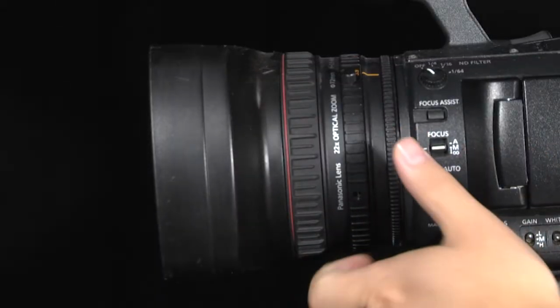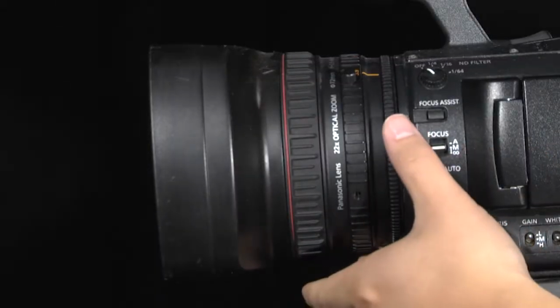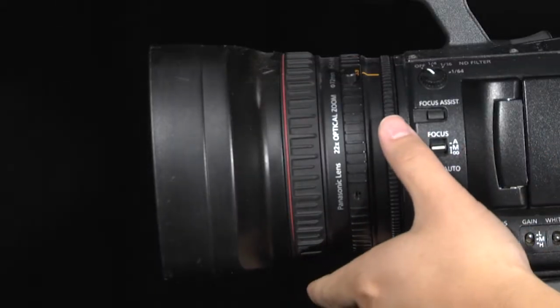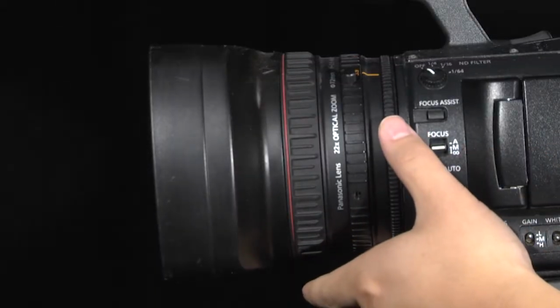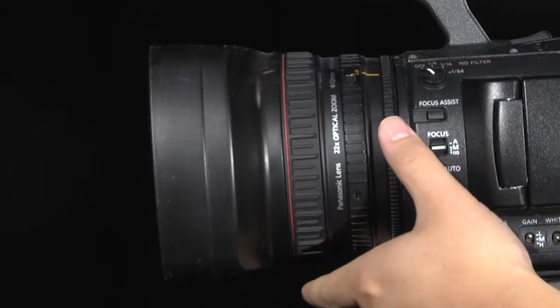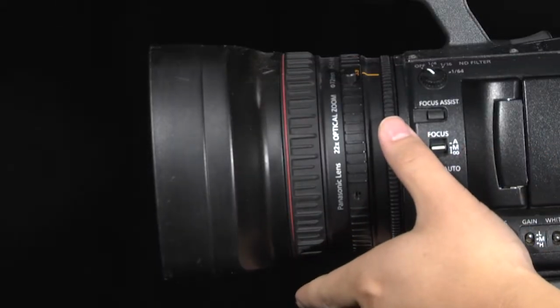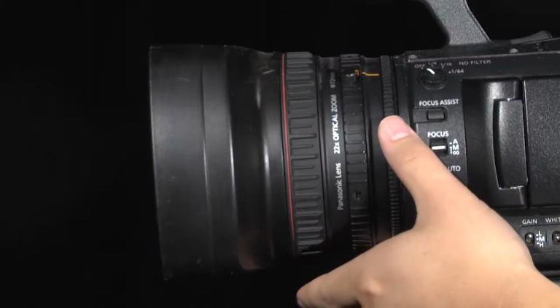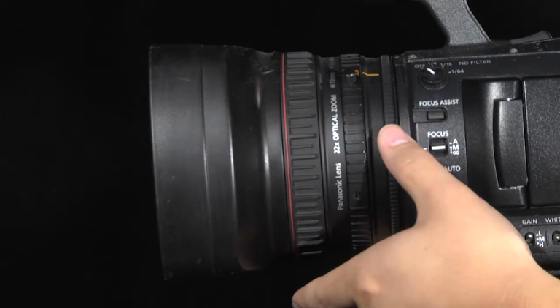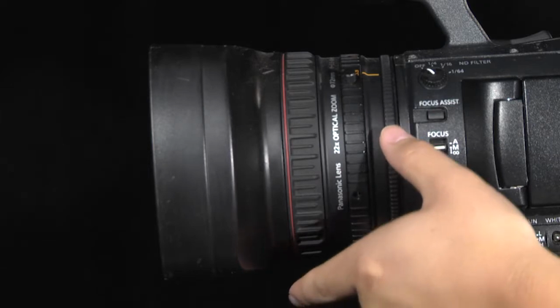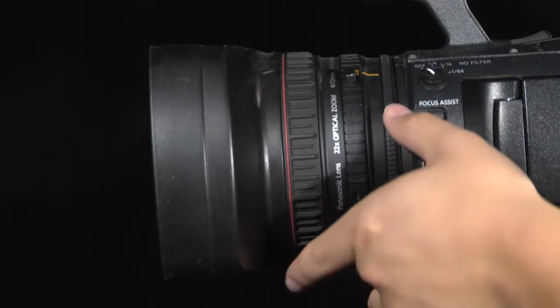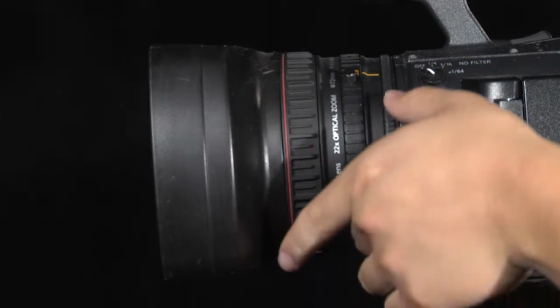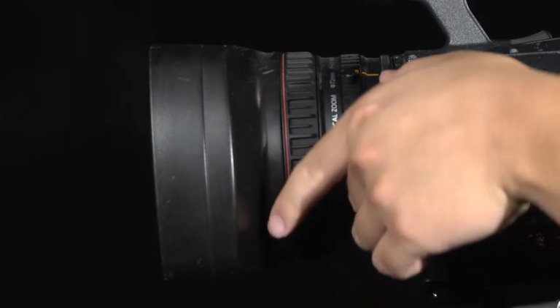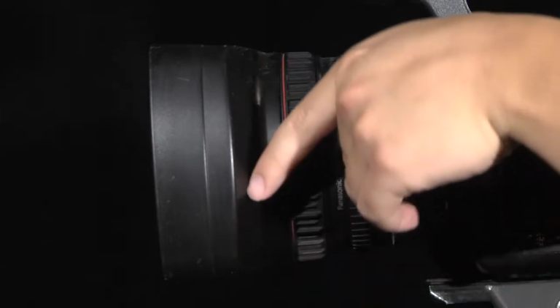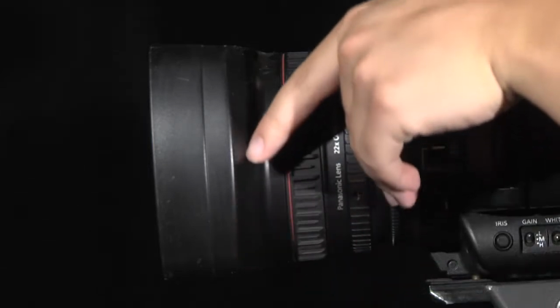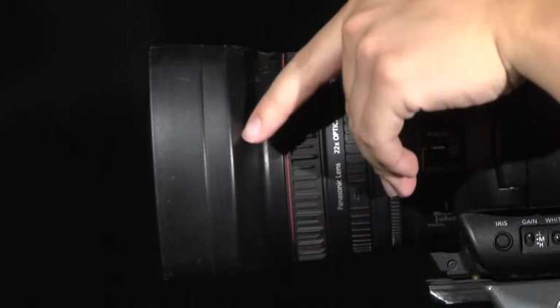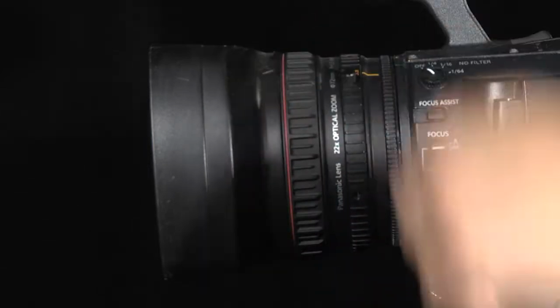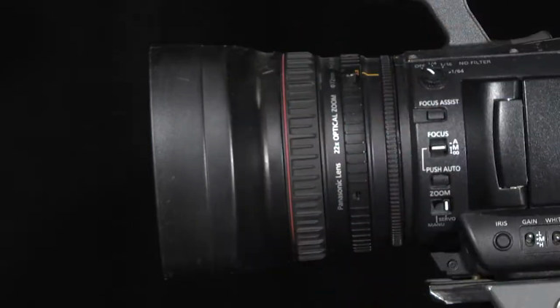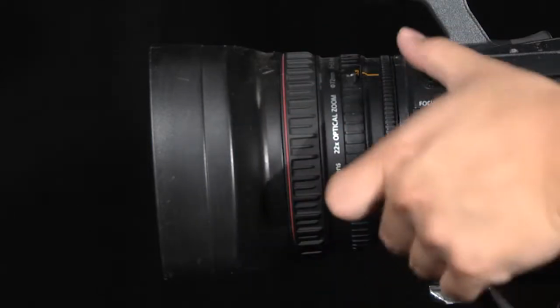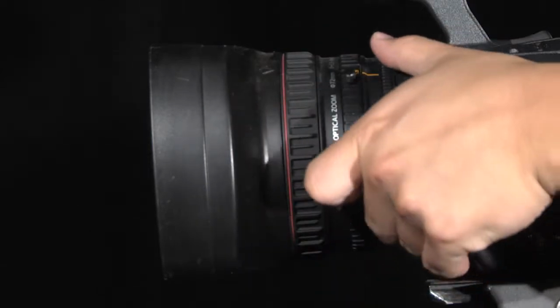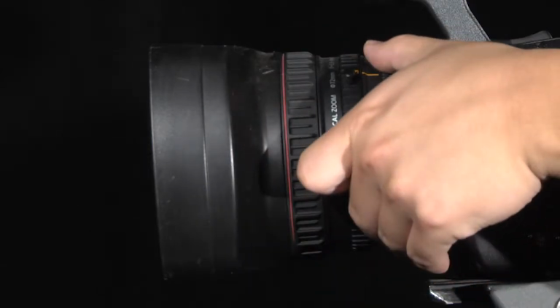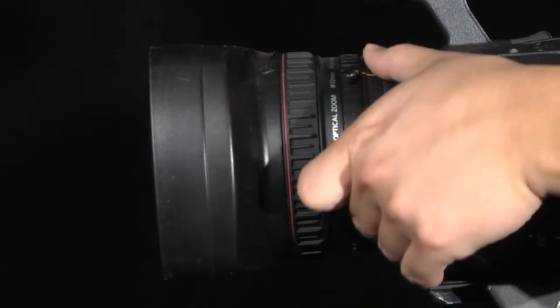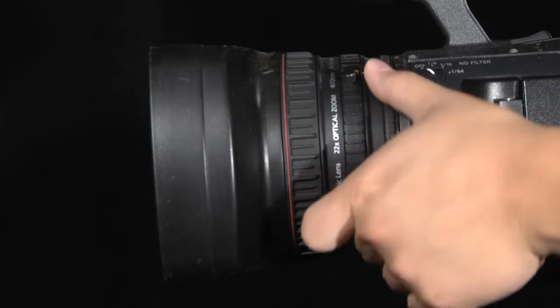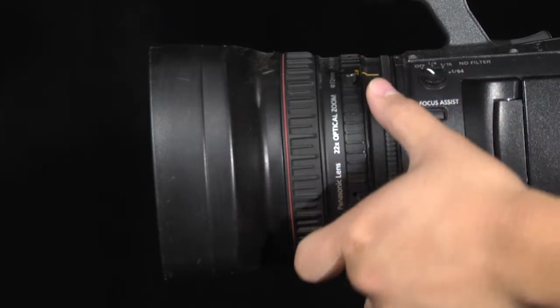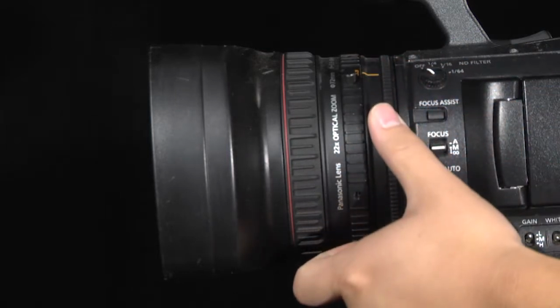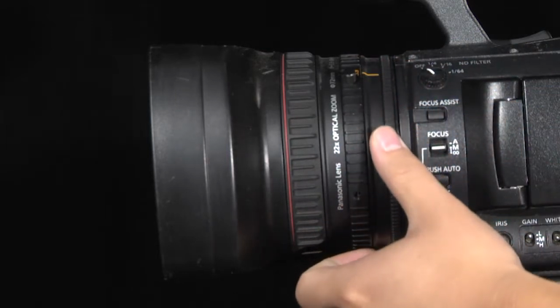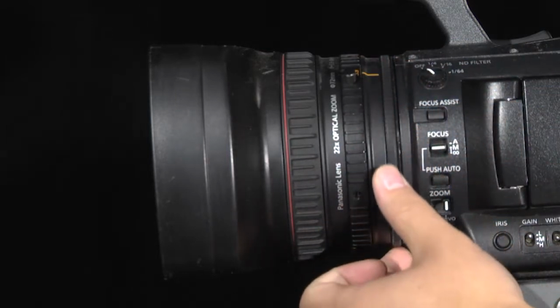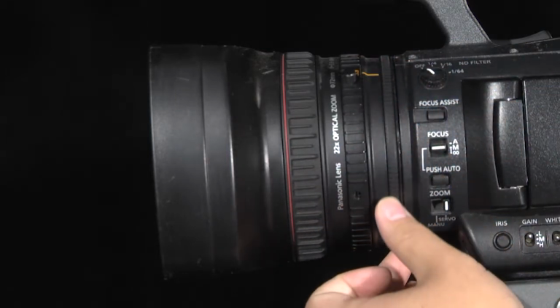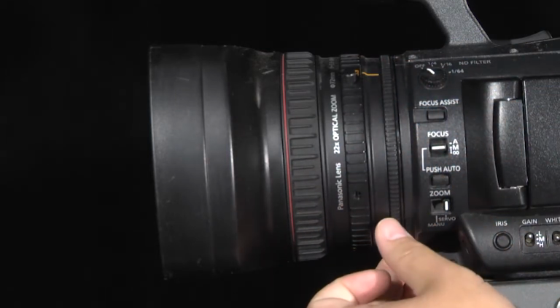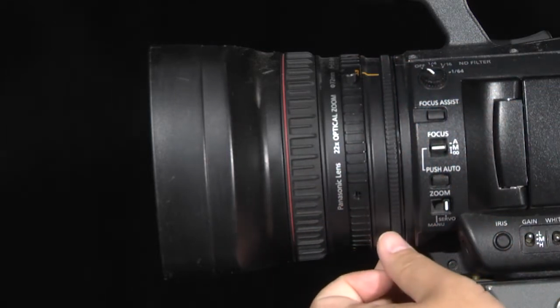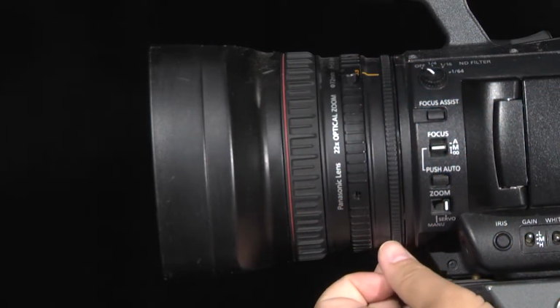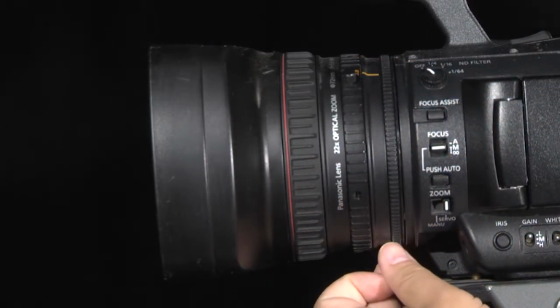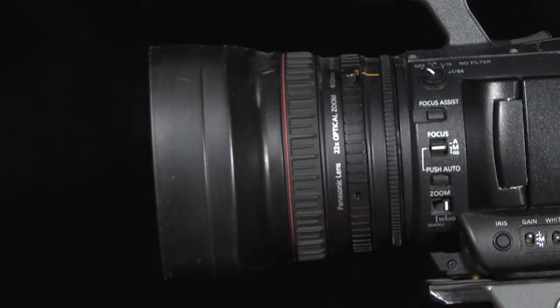Turning the ring clockwise will close the iris, allowing less light in and producing a darker image. Turning the ring counterclockwise will open the iris, allowing more light in and producing a brighter image.